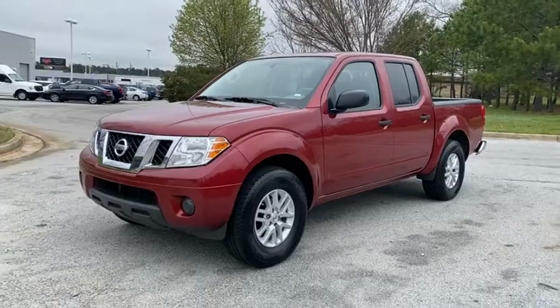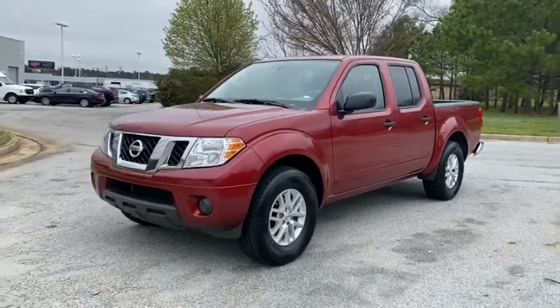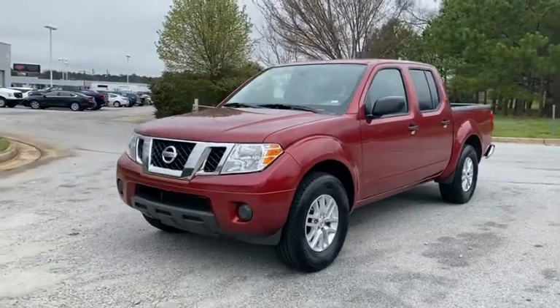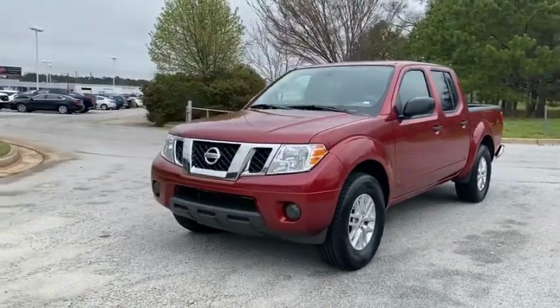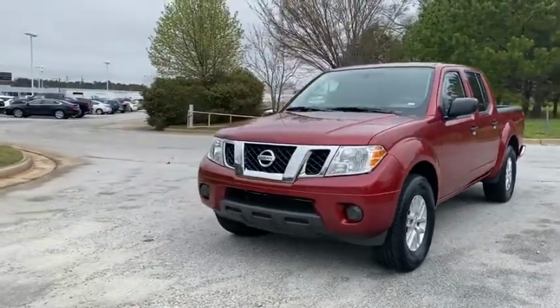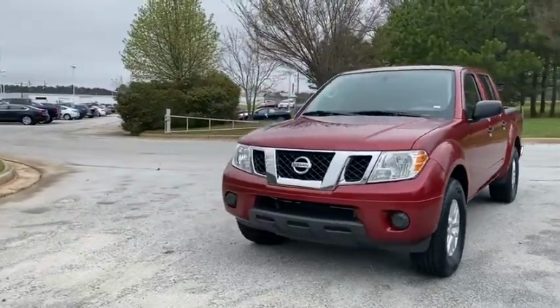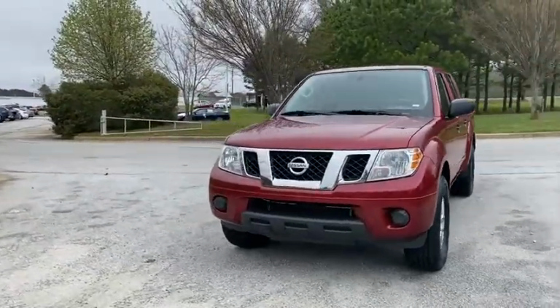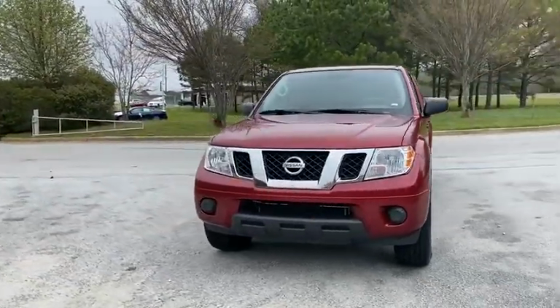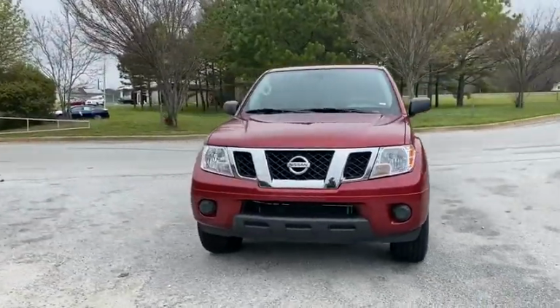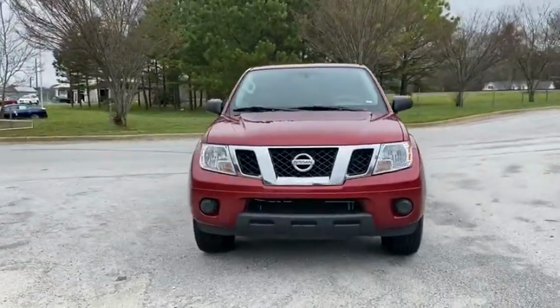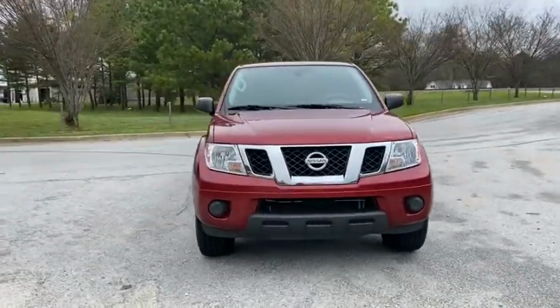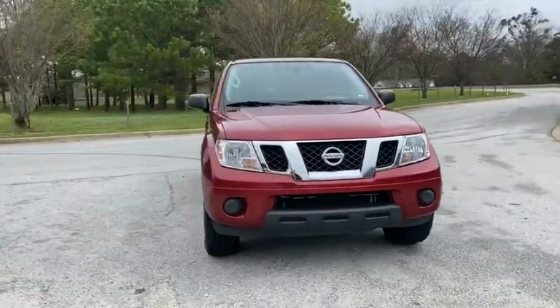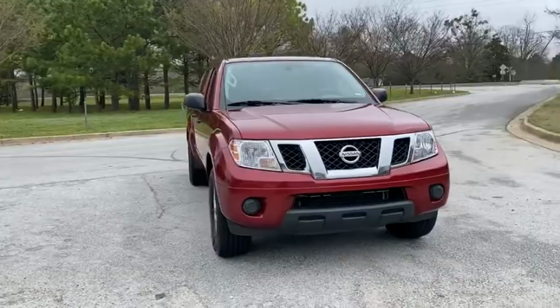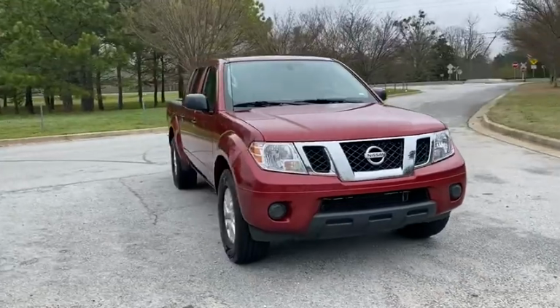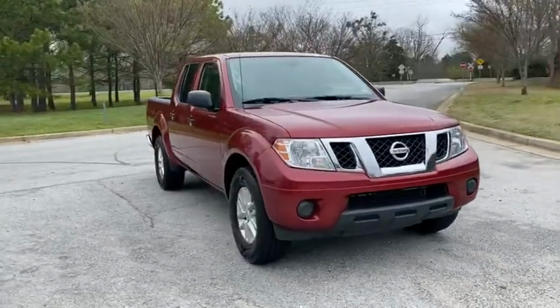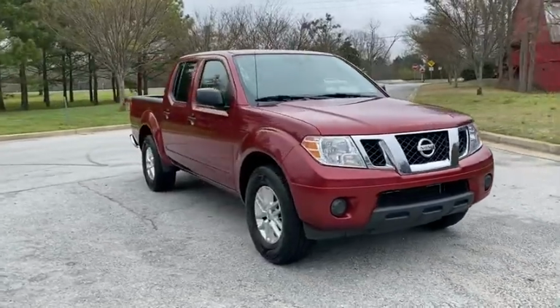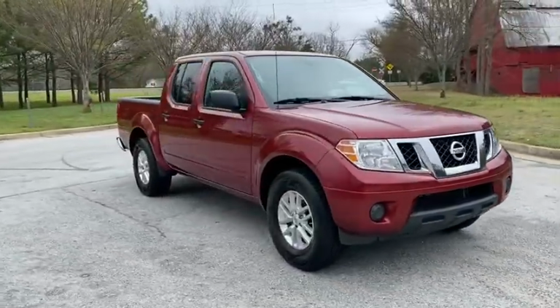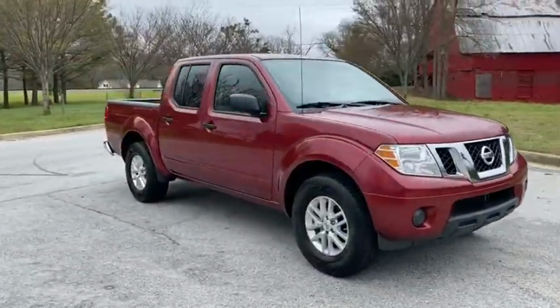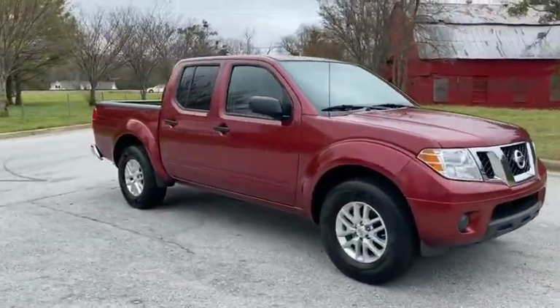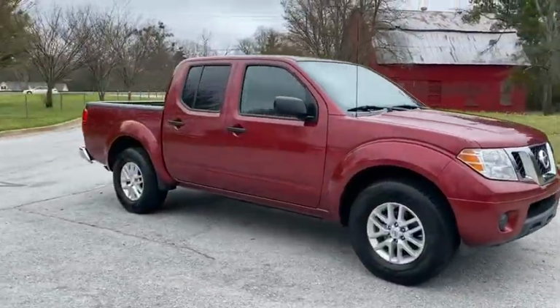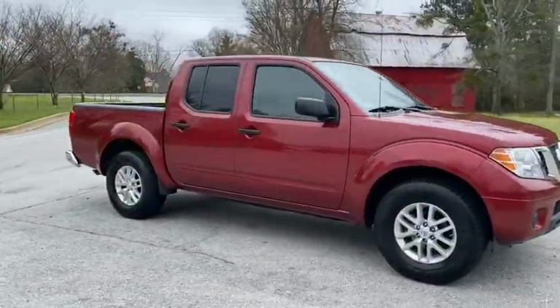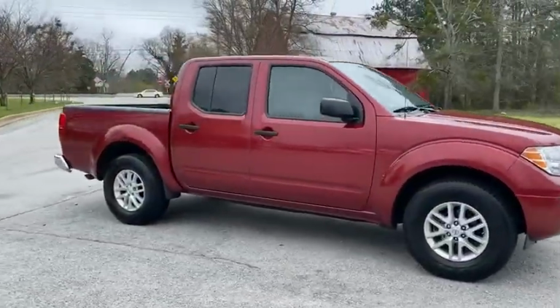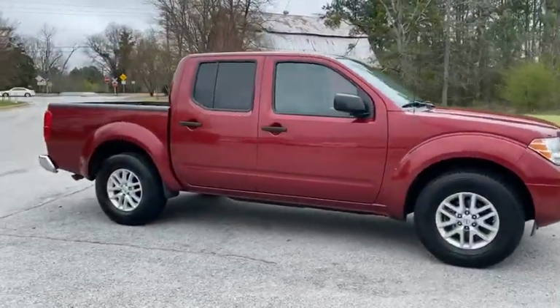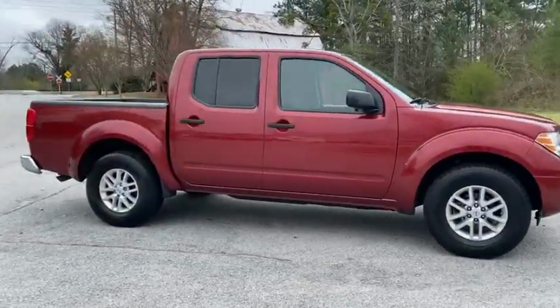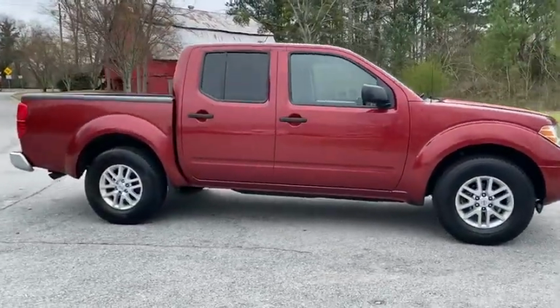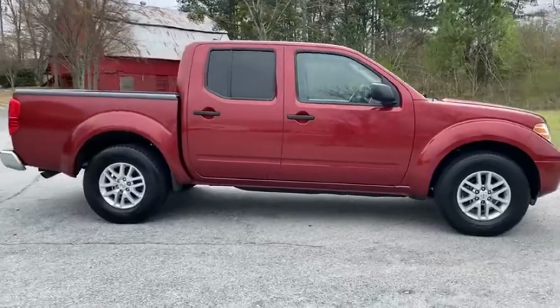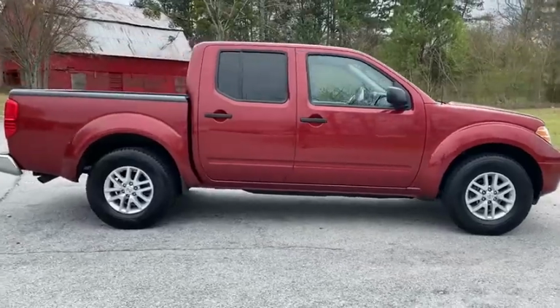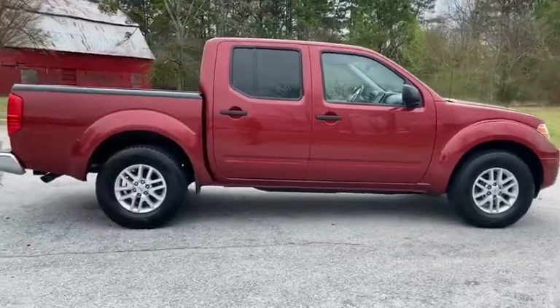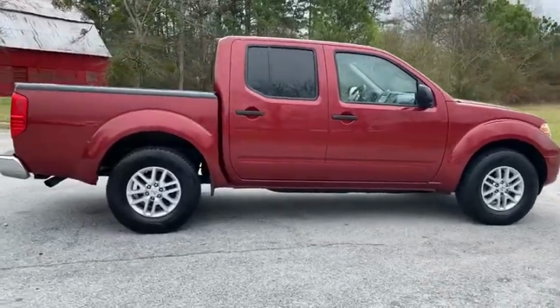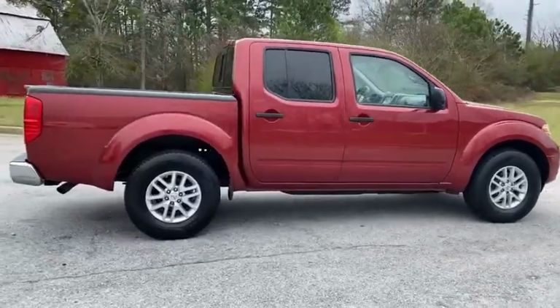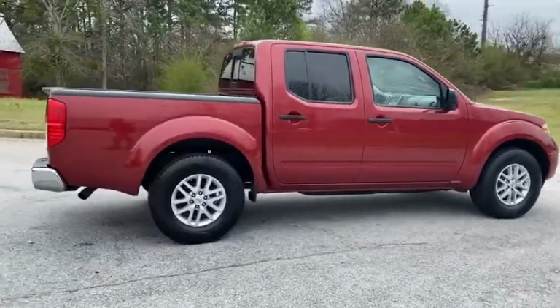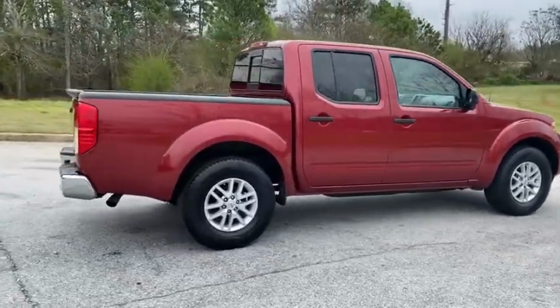Come test drive the 2019 Nissan Frontier. The Nissan Frontier offers a full-length, fully-boxed frame for strength, serious off-road capabilities, and a five-star rating for side-impact crash safety.